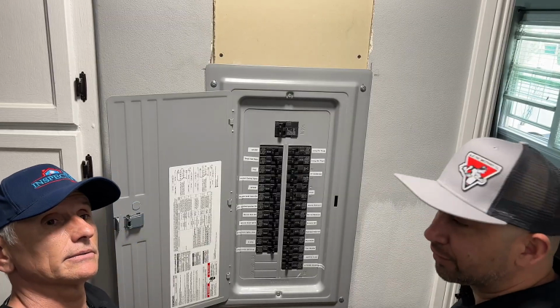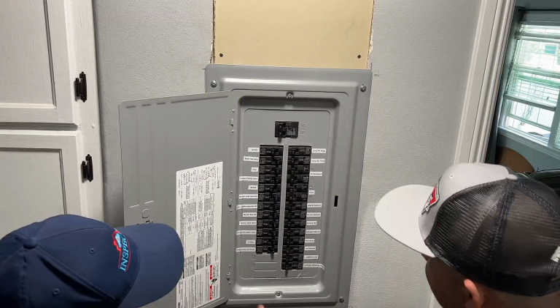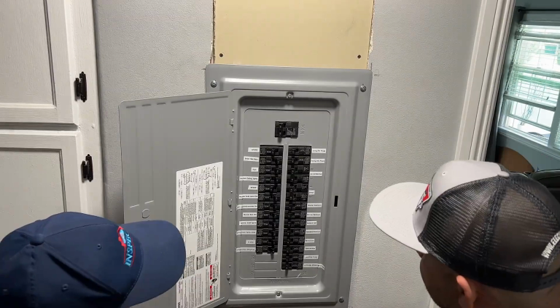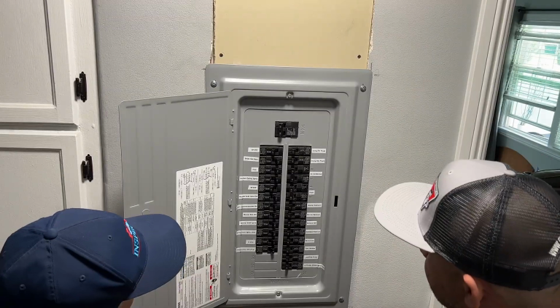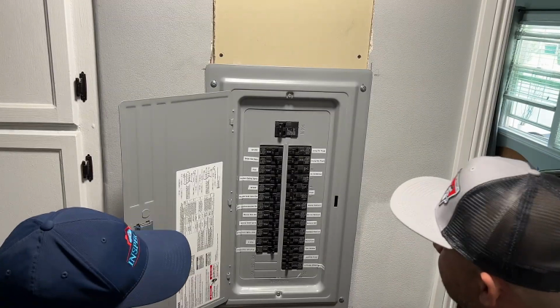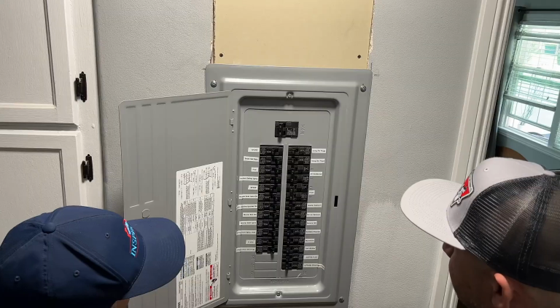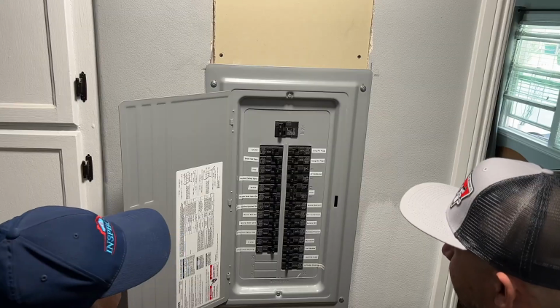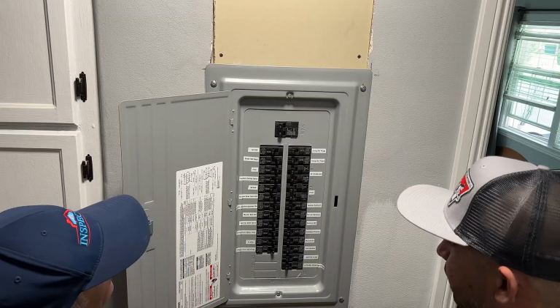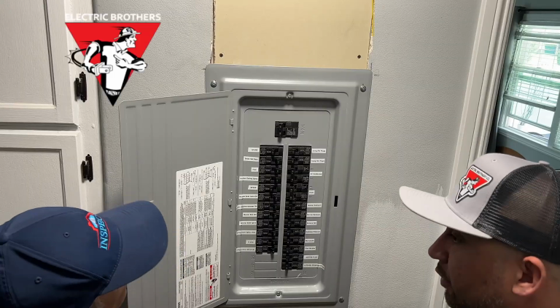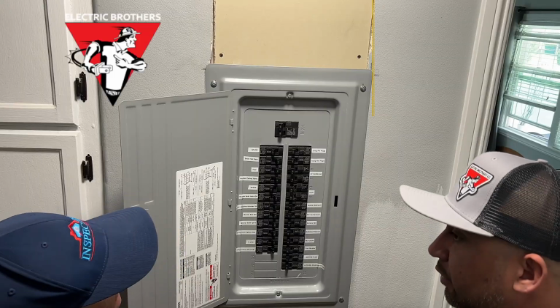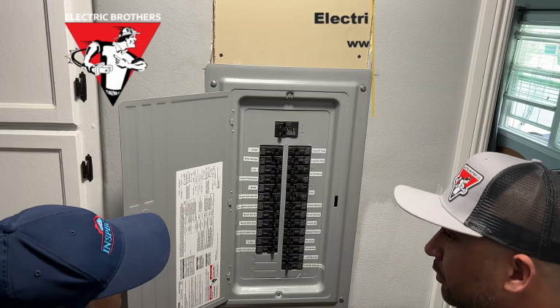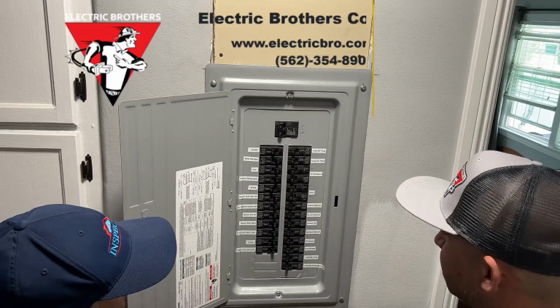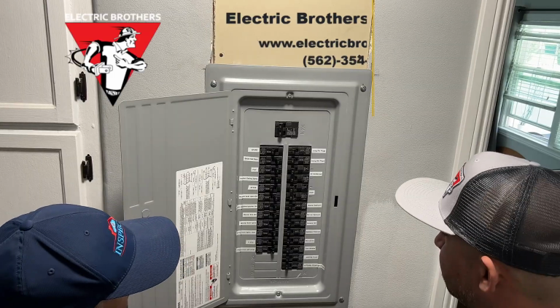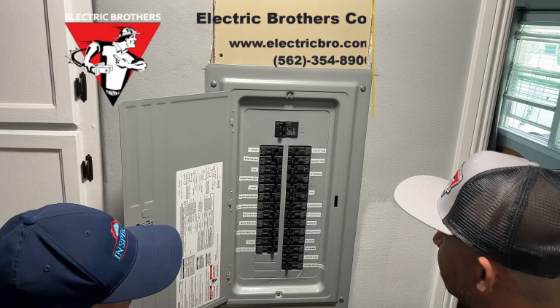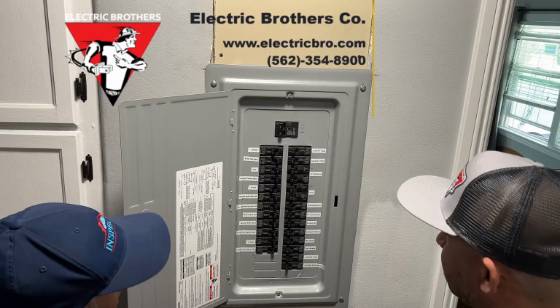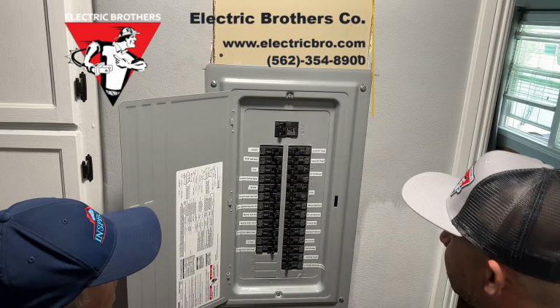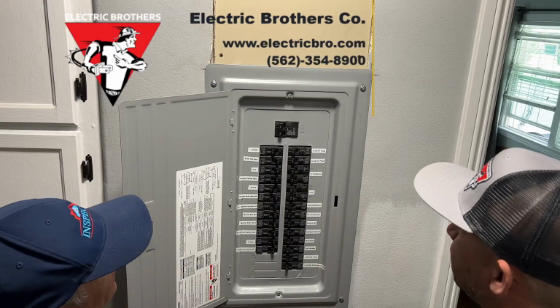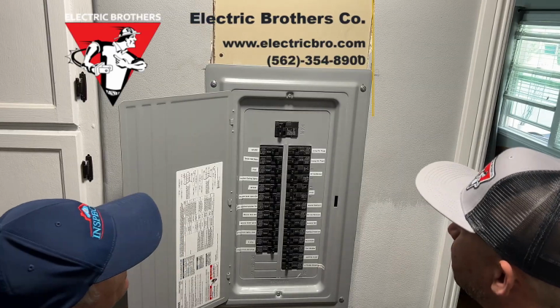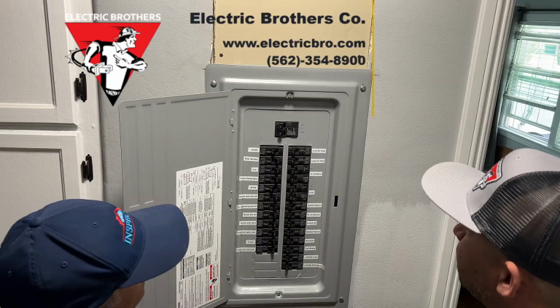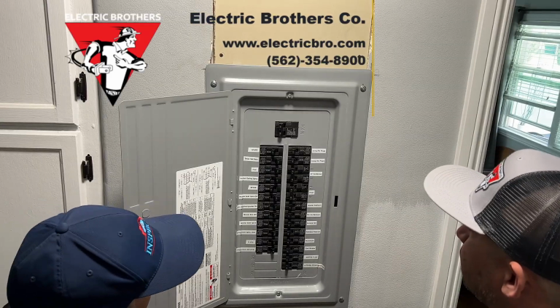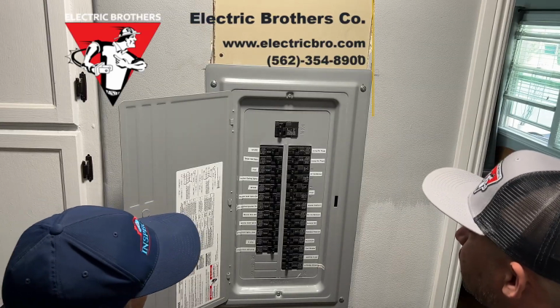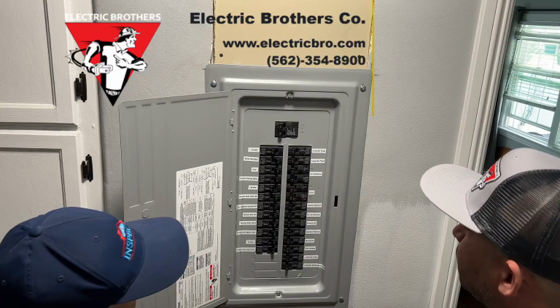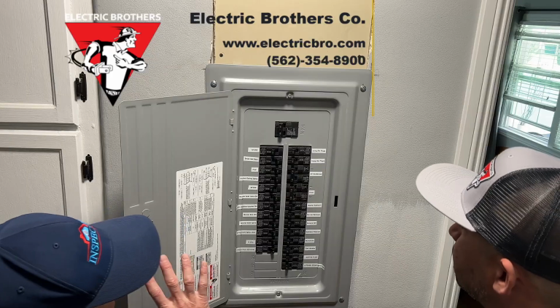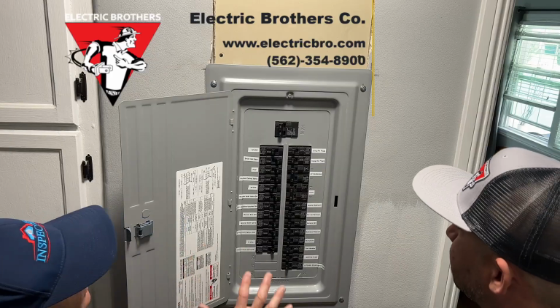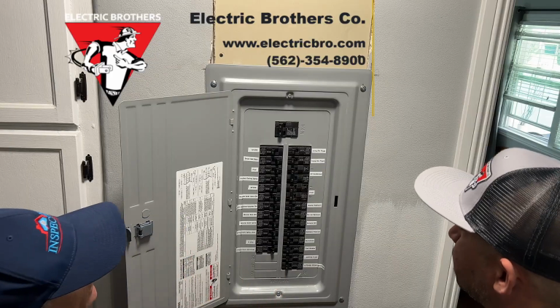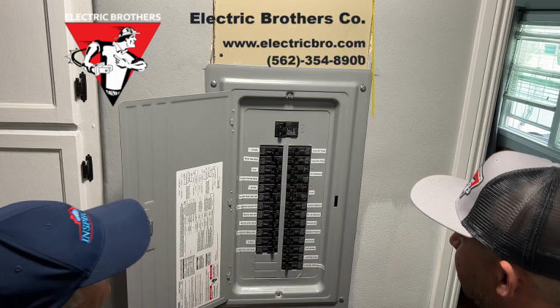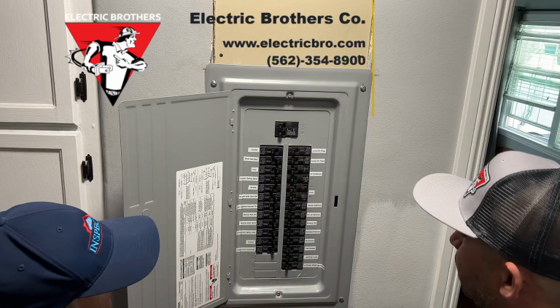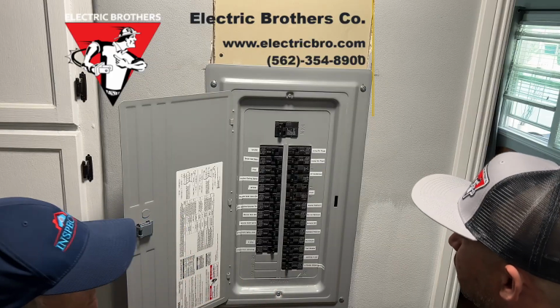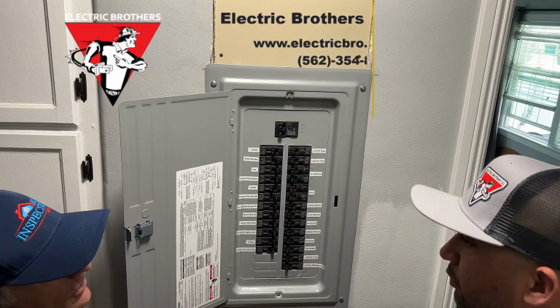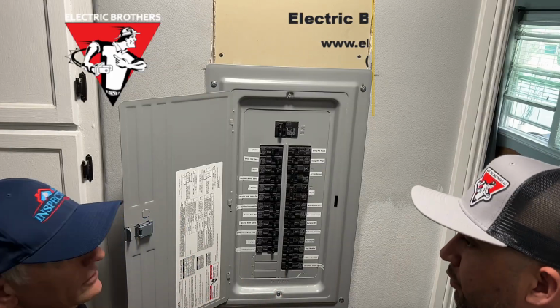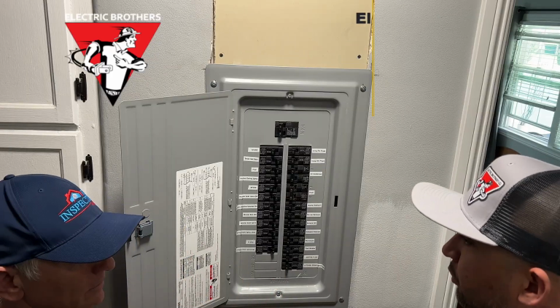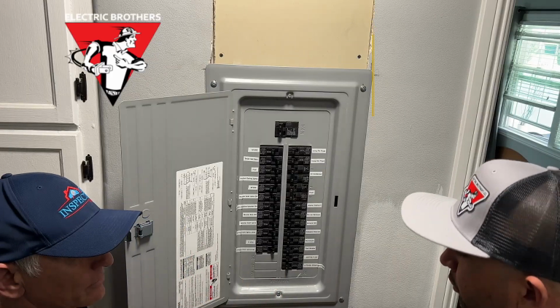So AFCI breakers — they suck. Isaac, this looks great. I'm really happy with the work you guys did. Everybody was professional, everybody showed up when they were supposed to, and I really love the finished product. My house is much safer — thank you.